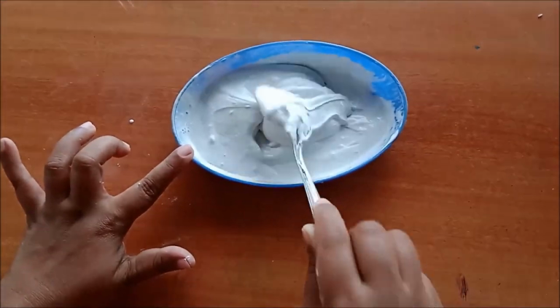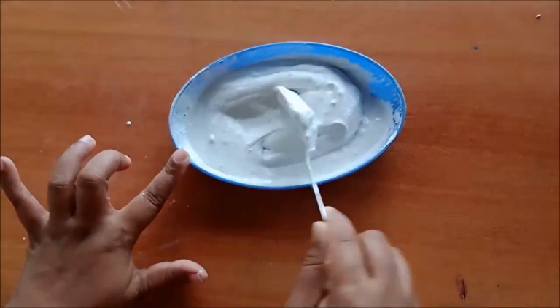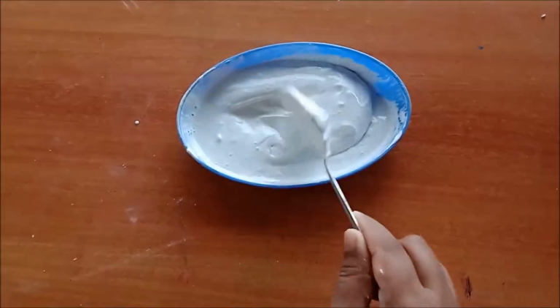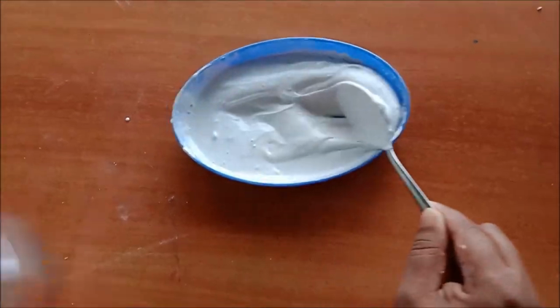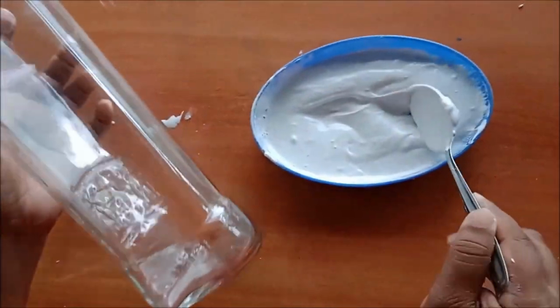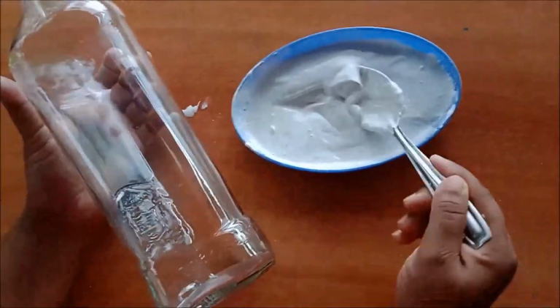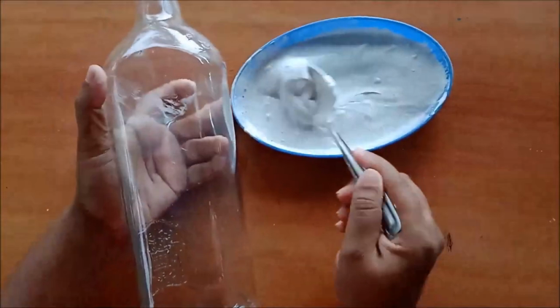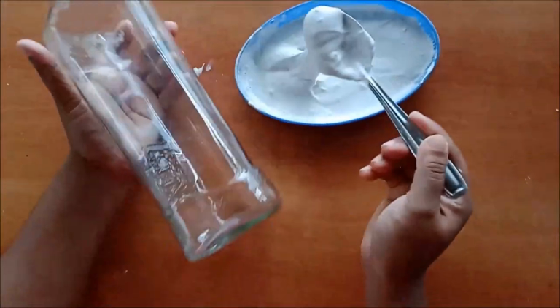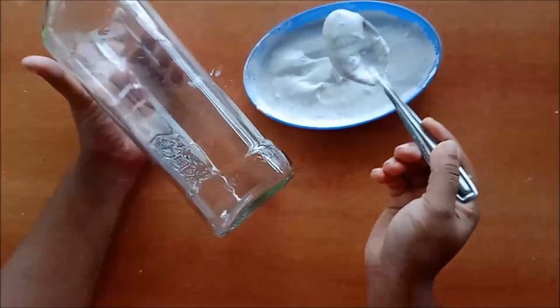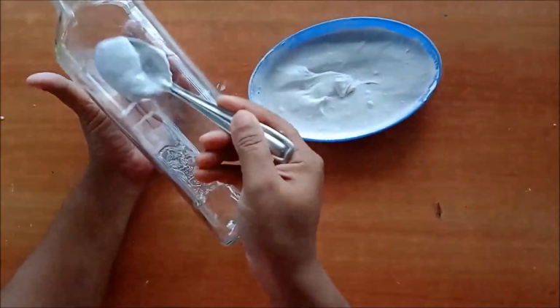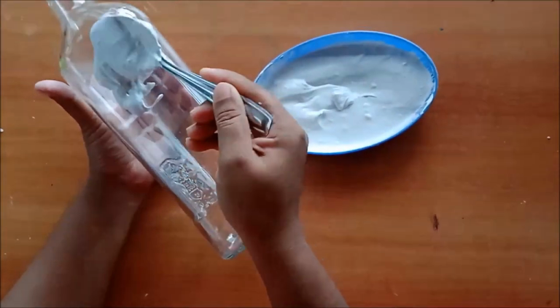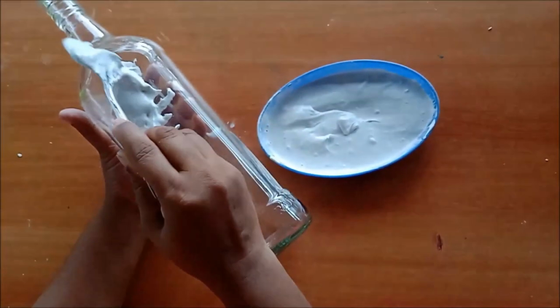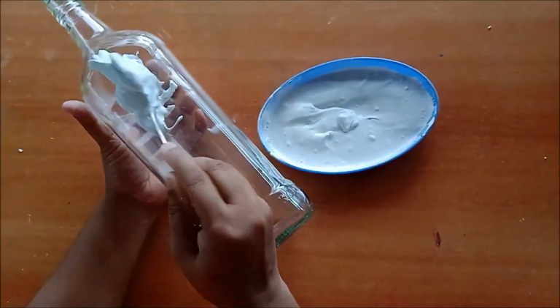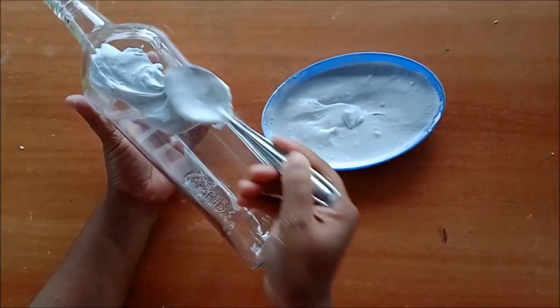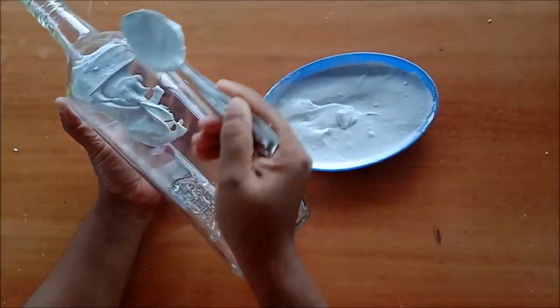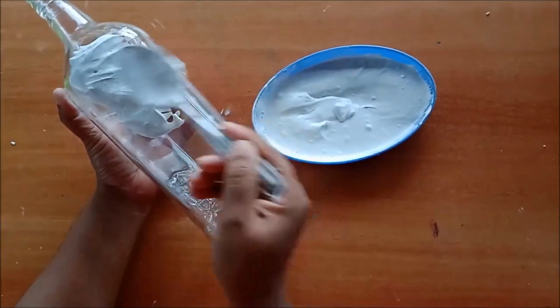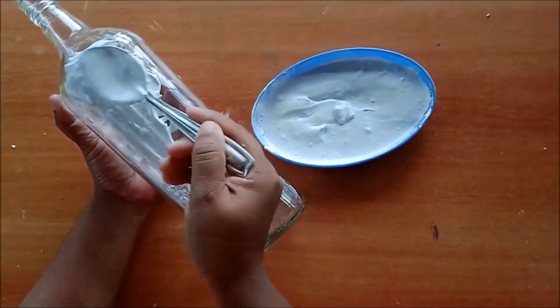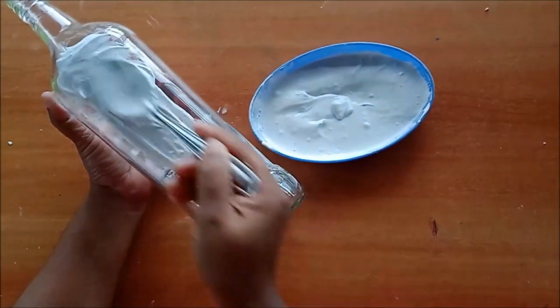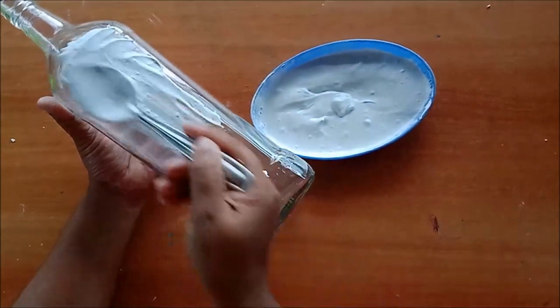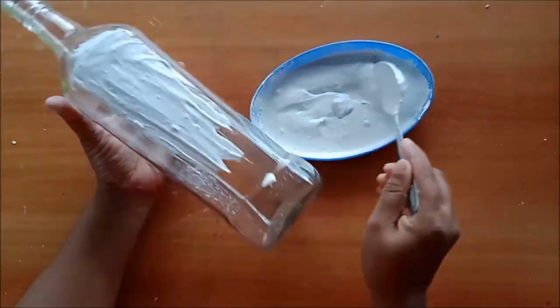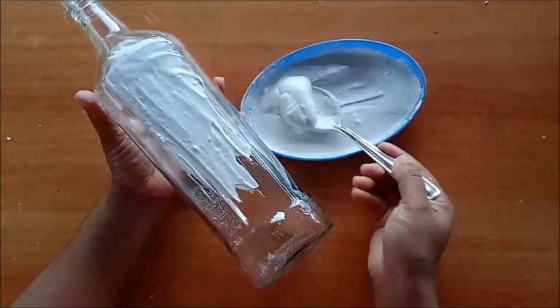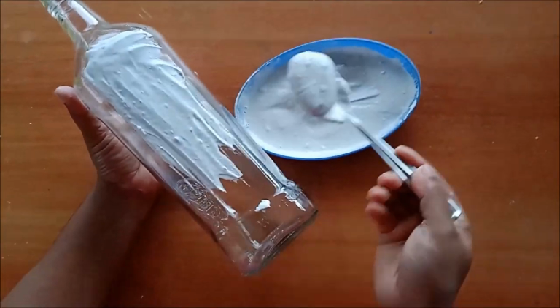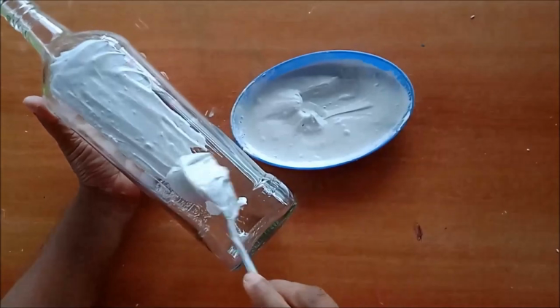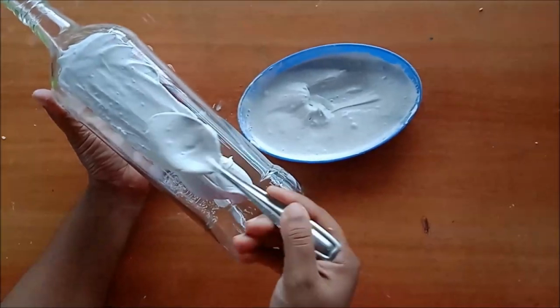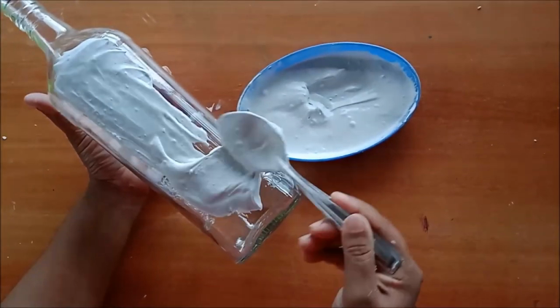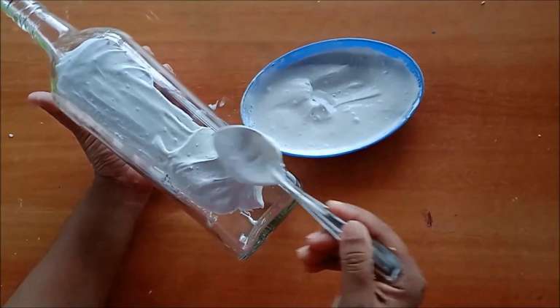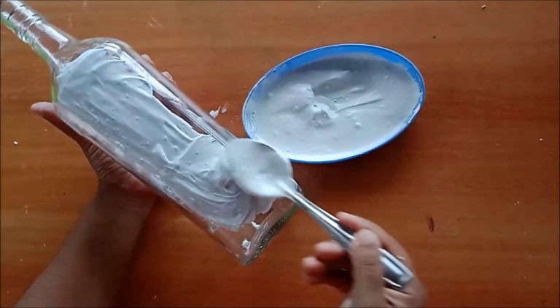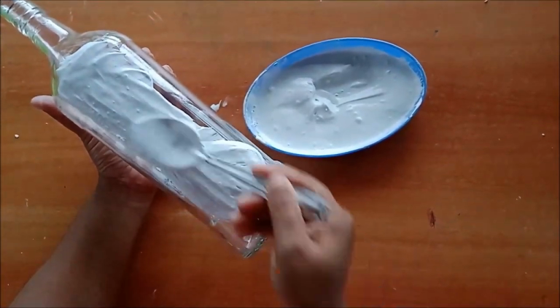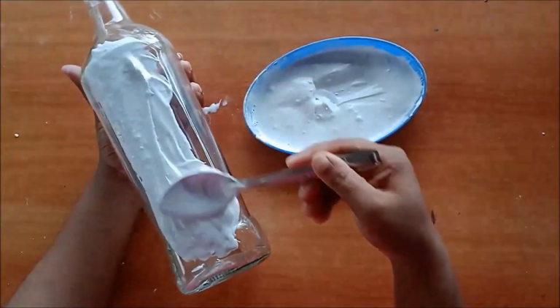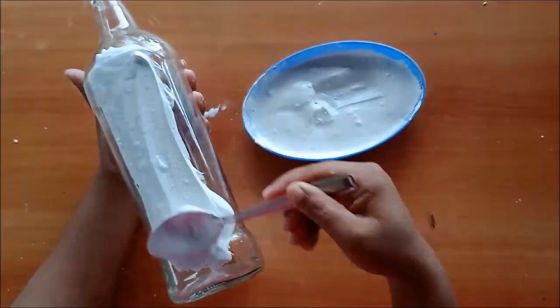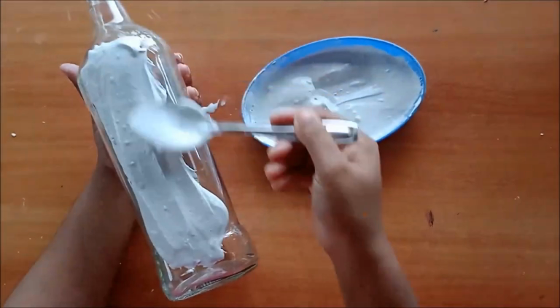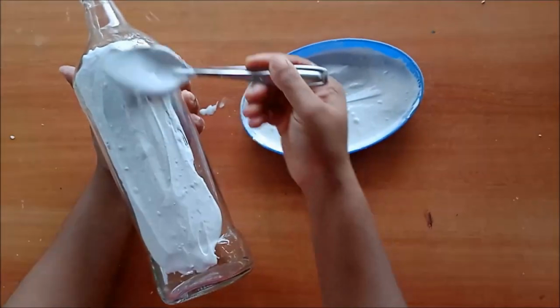It should not be more loose or more tight. Now place the mixture on the bottle just like this. You can also apply it directly with your hands, and if you are doing it with hands, don't forget to wear gloves.